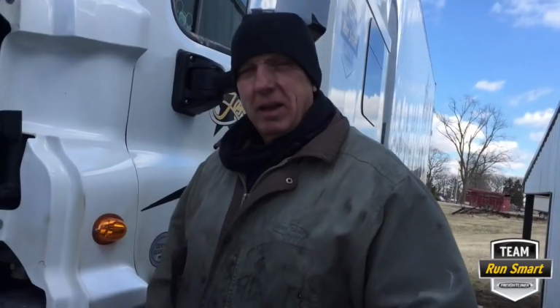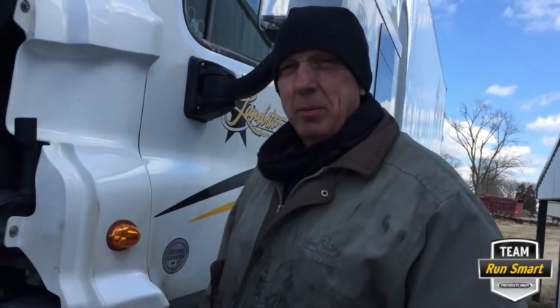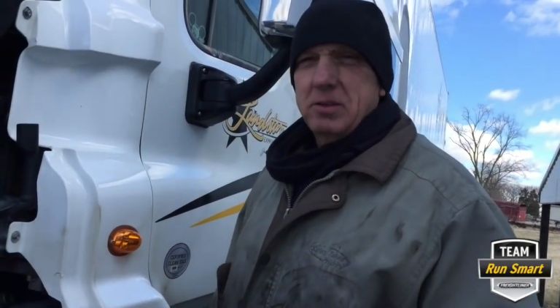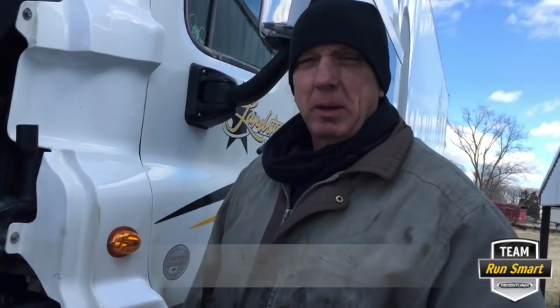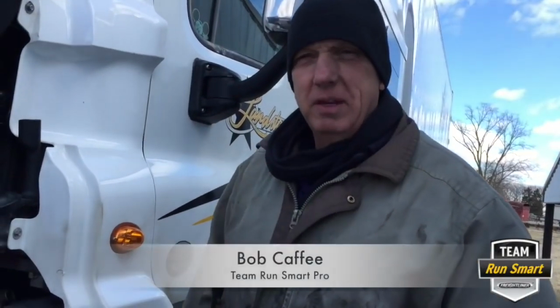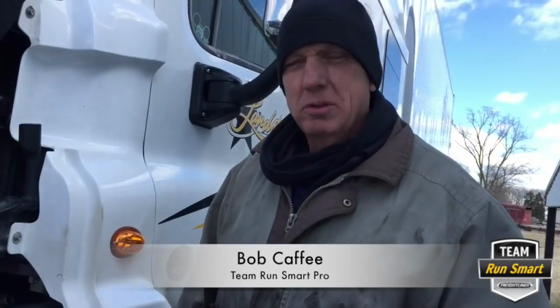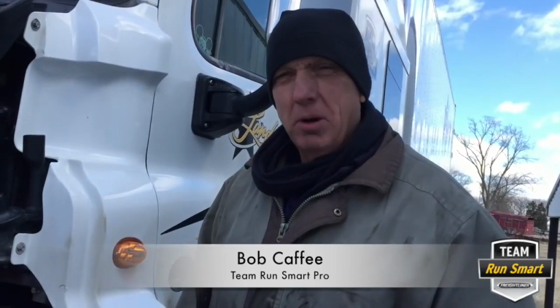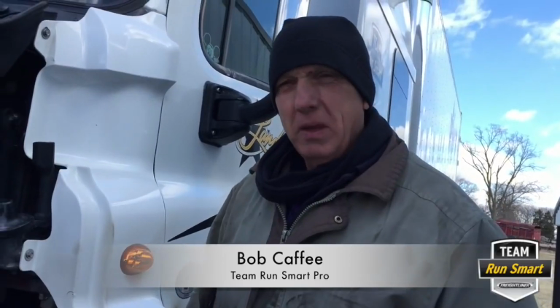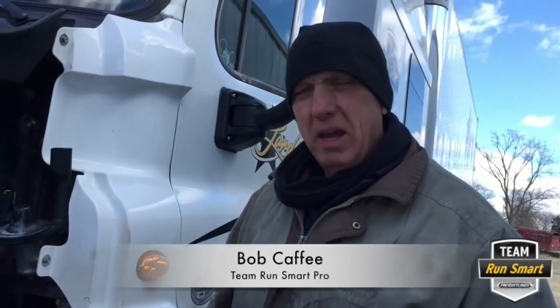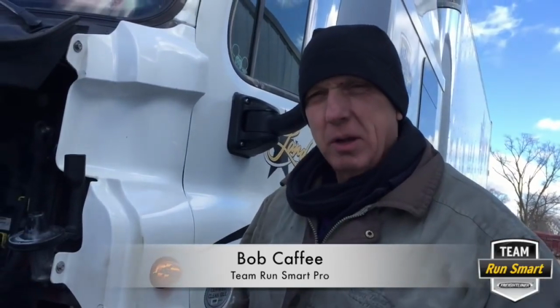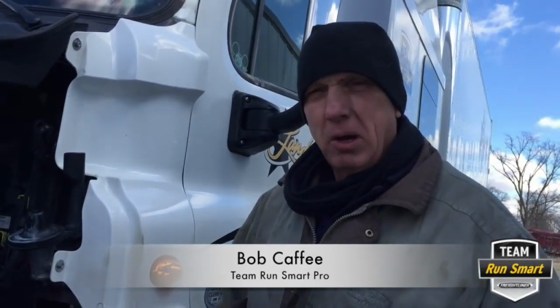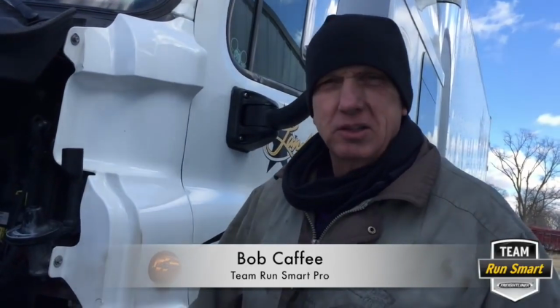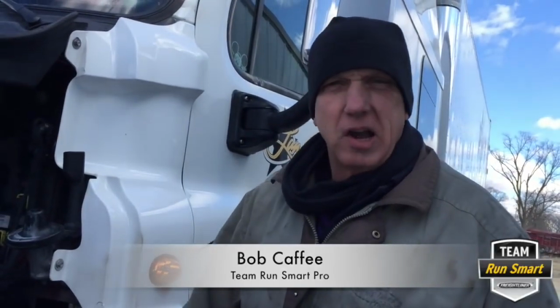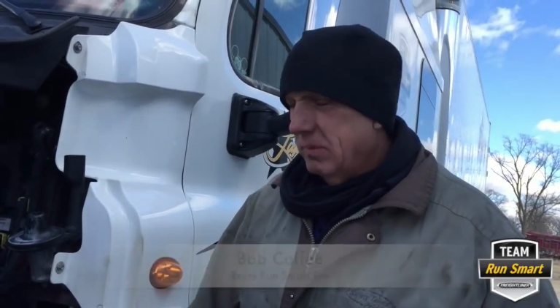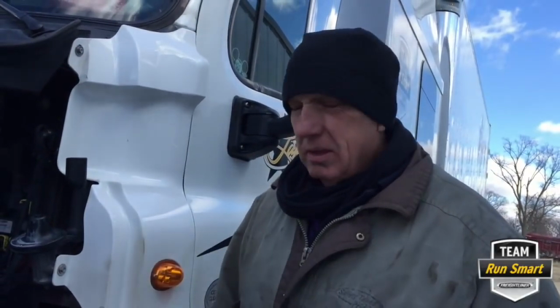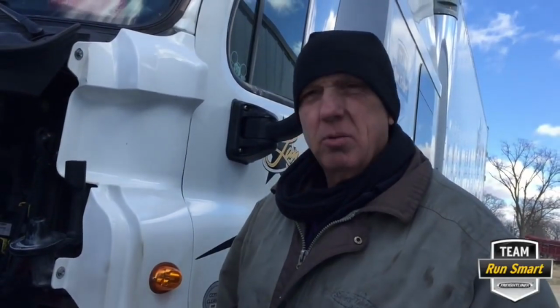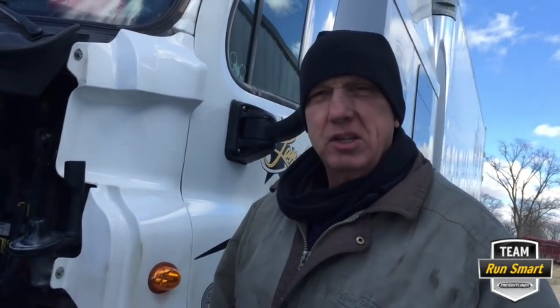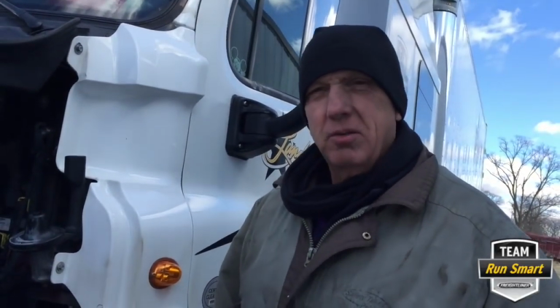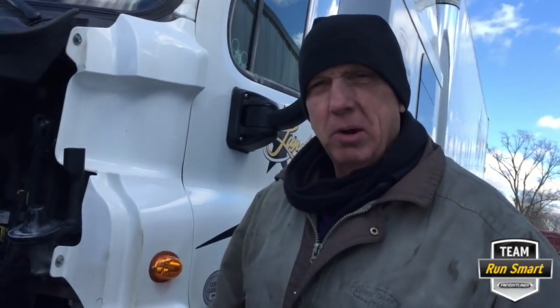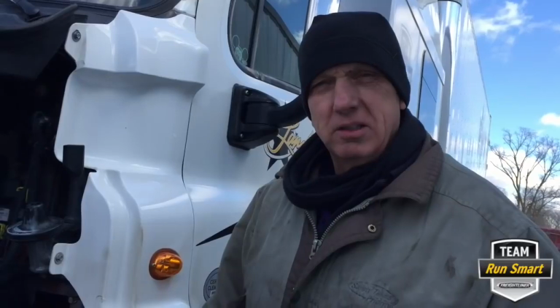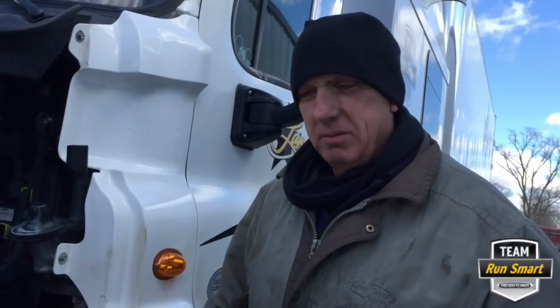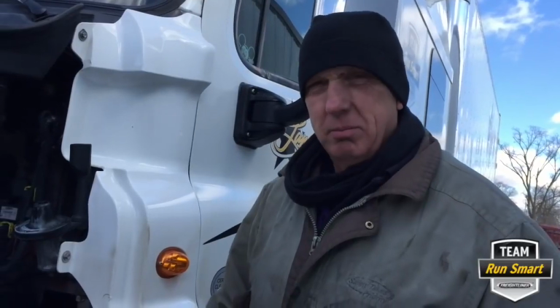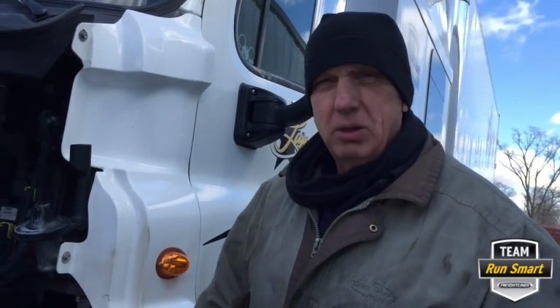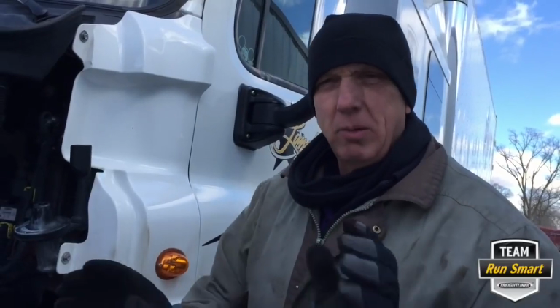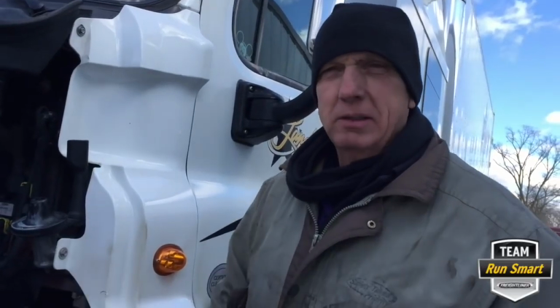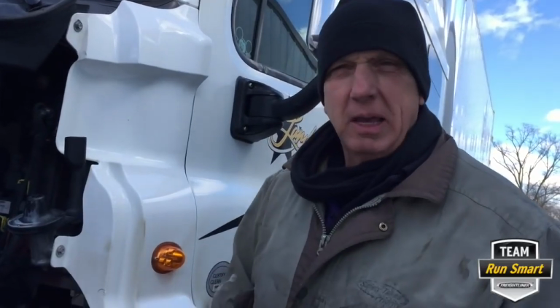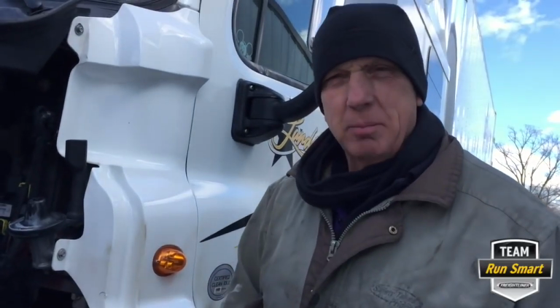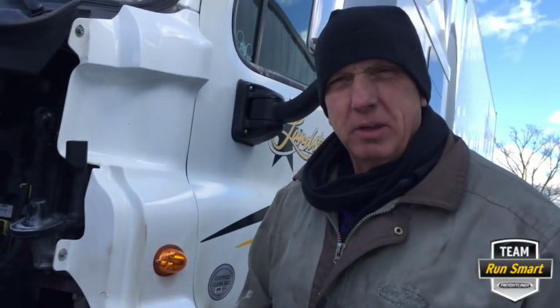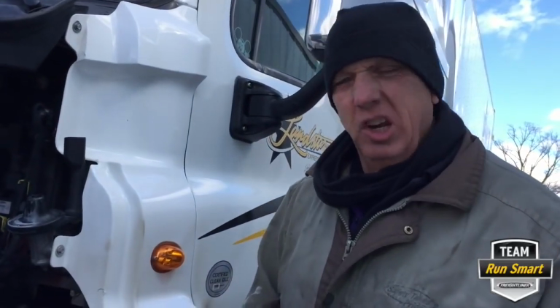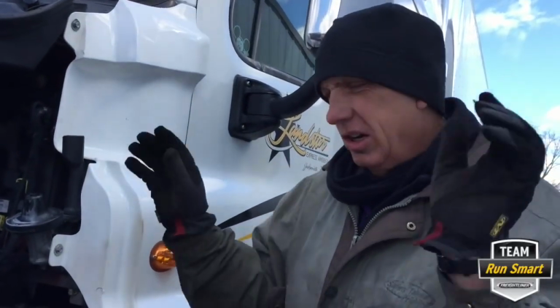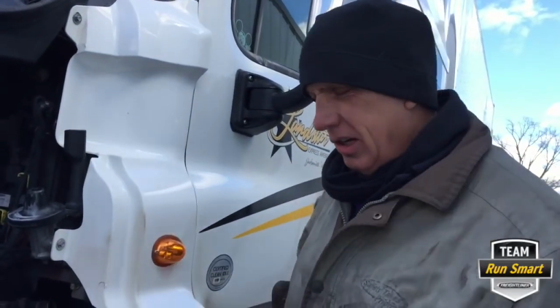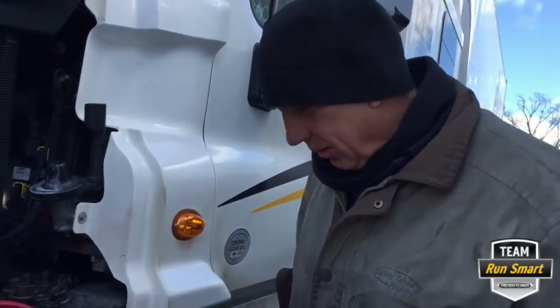Hello everybody, this is Bob Caffey, Team Run Smart Pro, and today we're going to put brakes on the steer axle. It's so much easier than drum brakes — it just blows me away why somebody hasn't come up with this years and years ago.